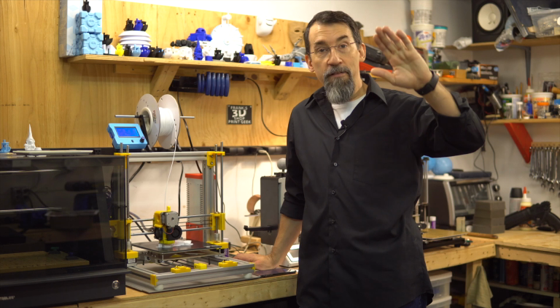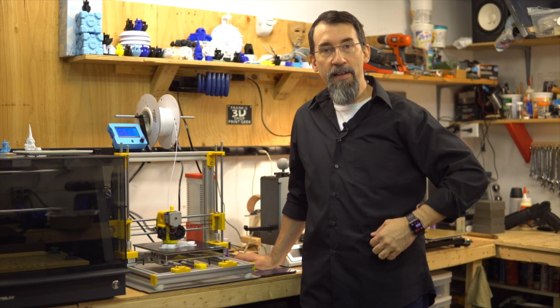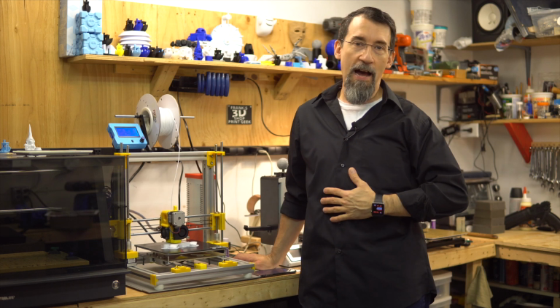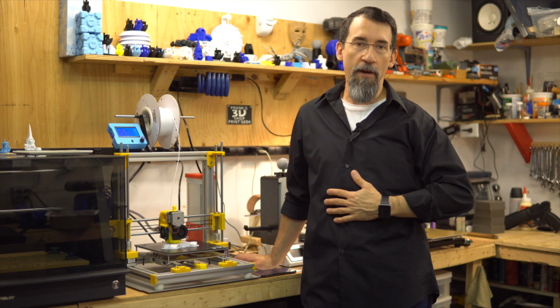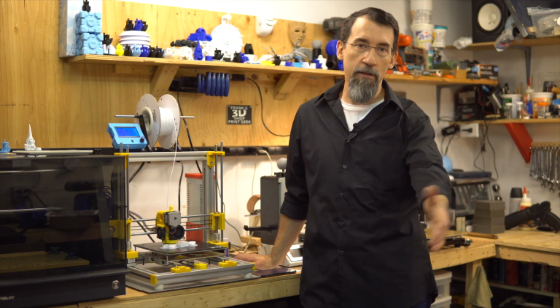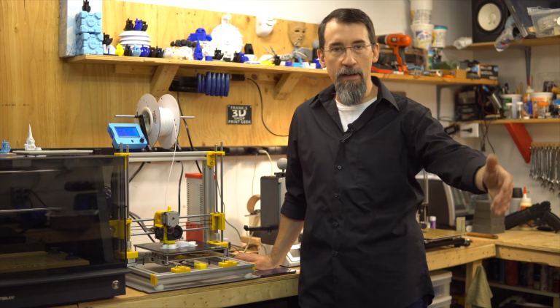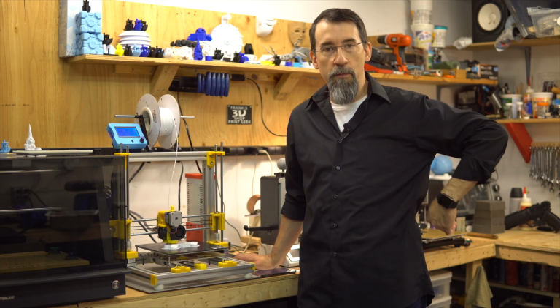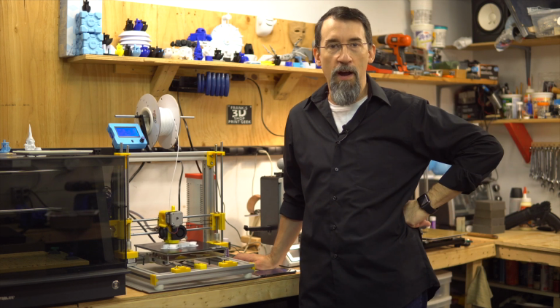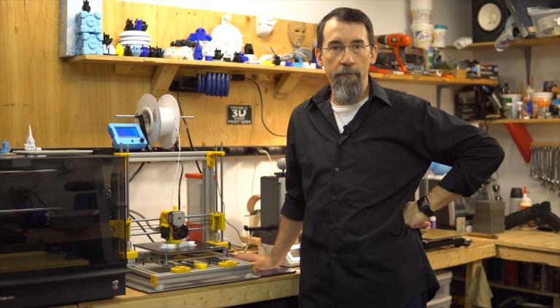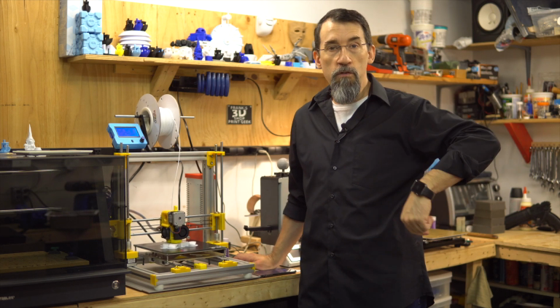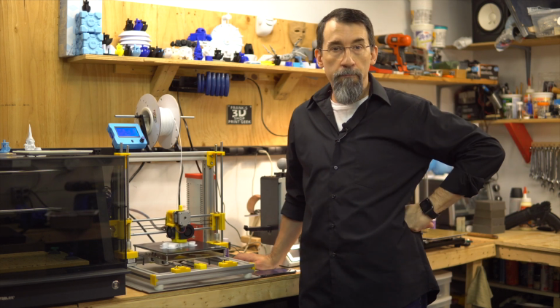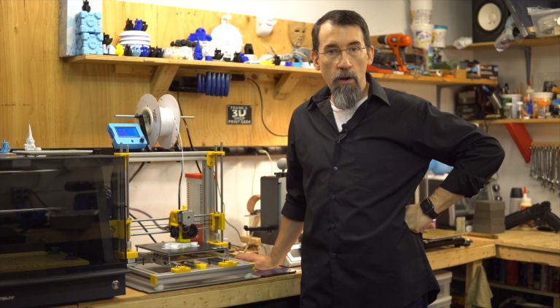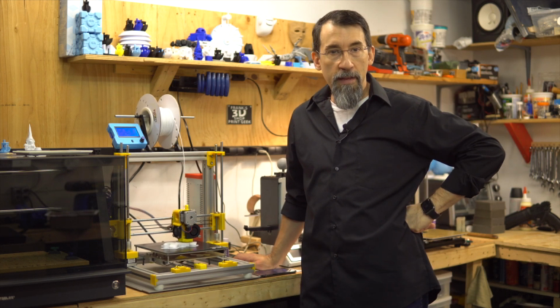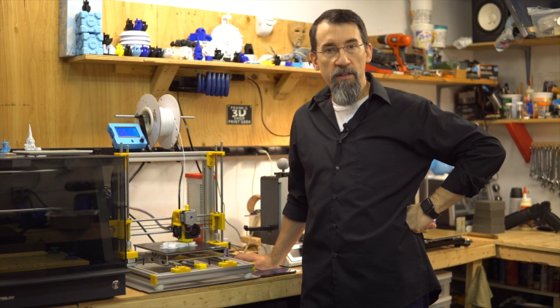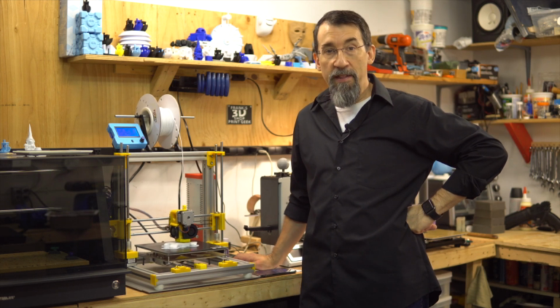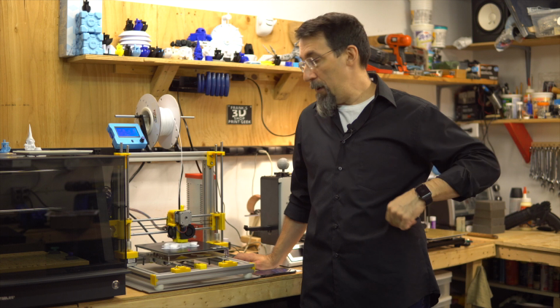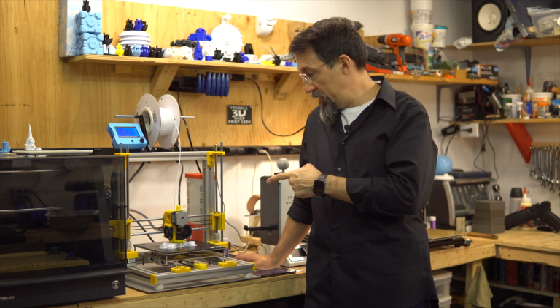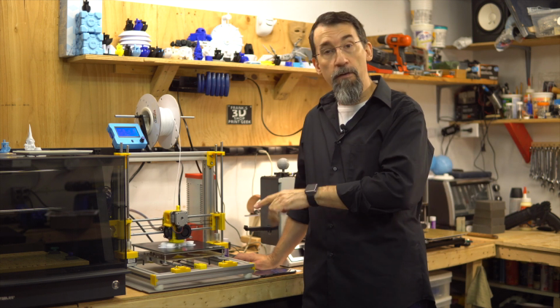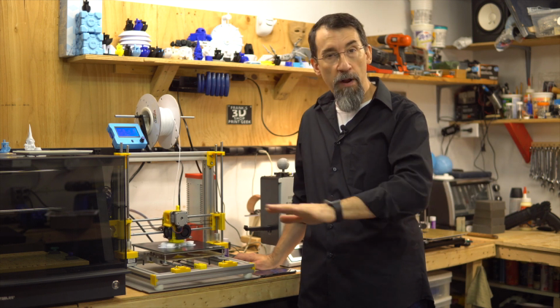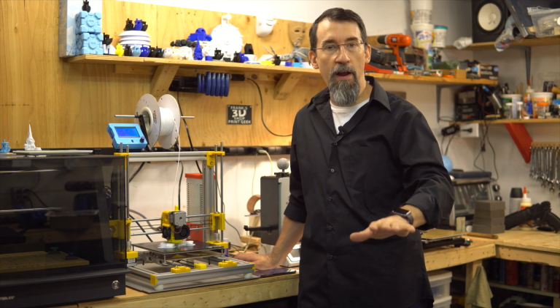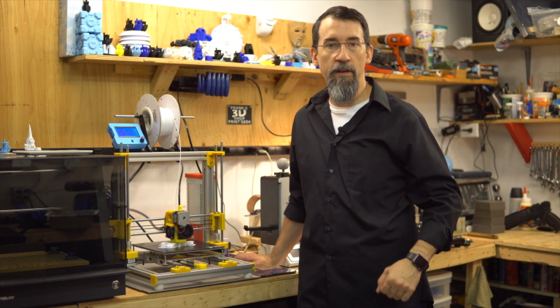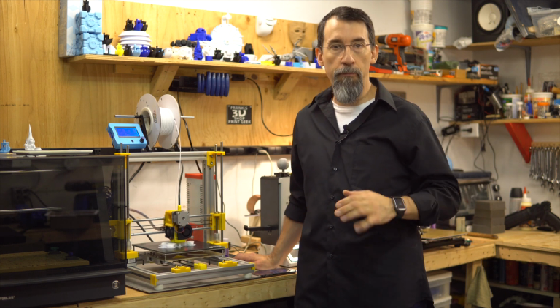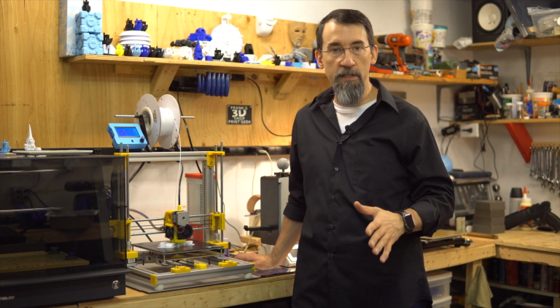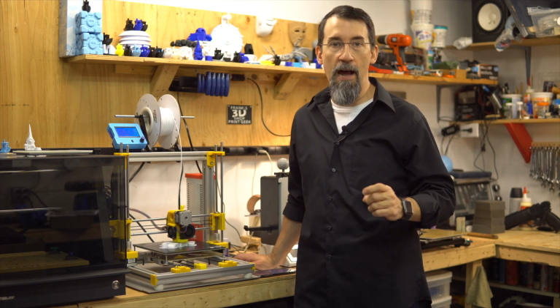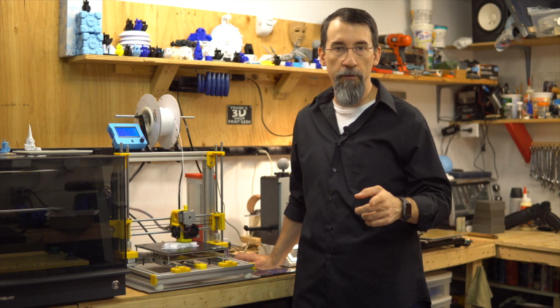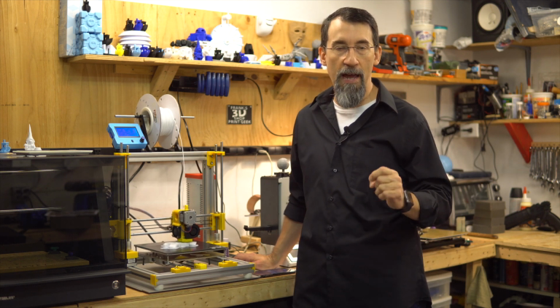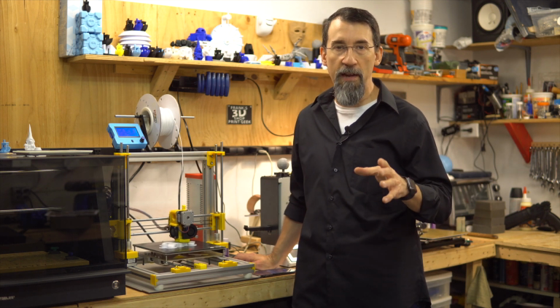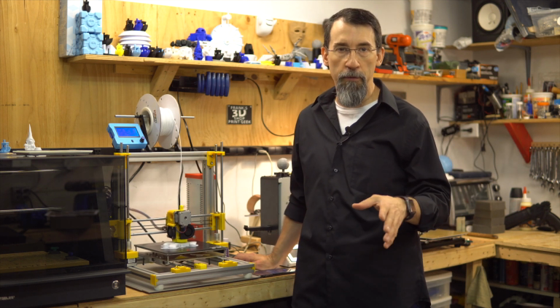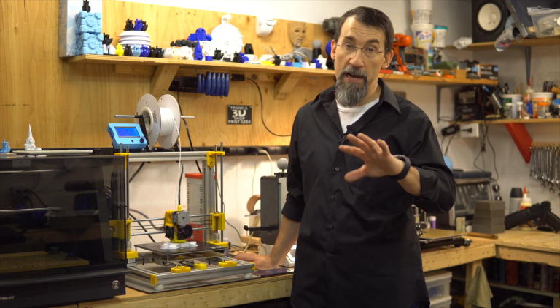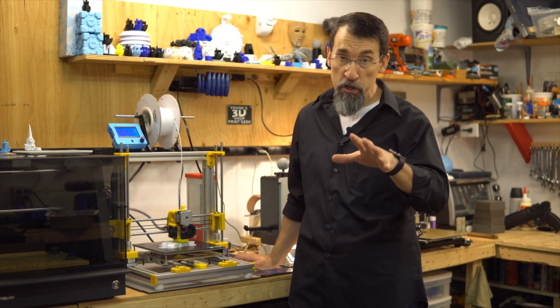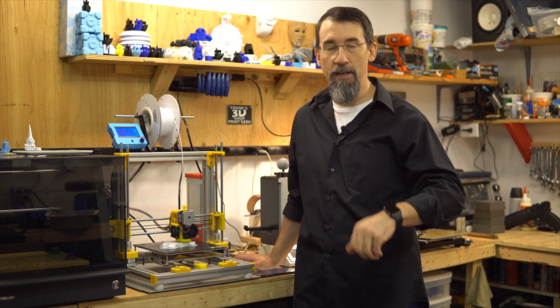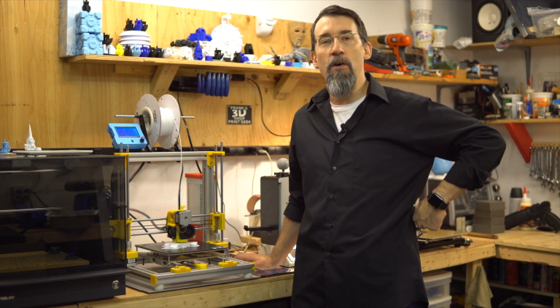Hi everybody, I'm Frank and welcome to my shop. Some of you may know that I was building a printer from scratch — a Prusa i3 MK3-ish clone.